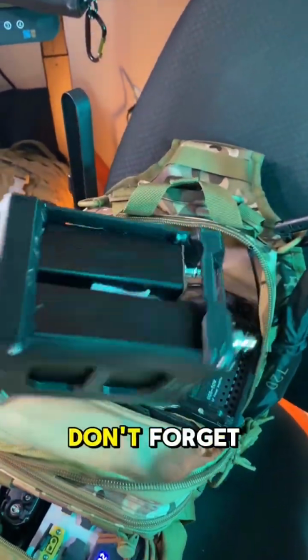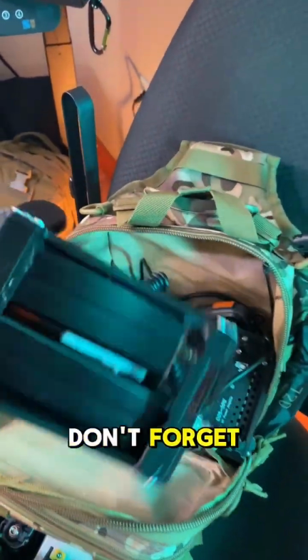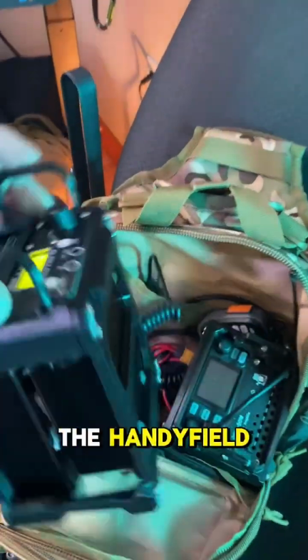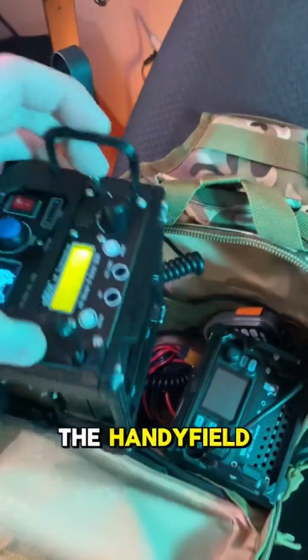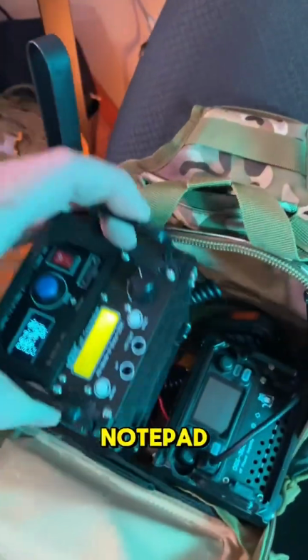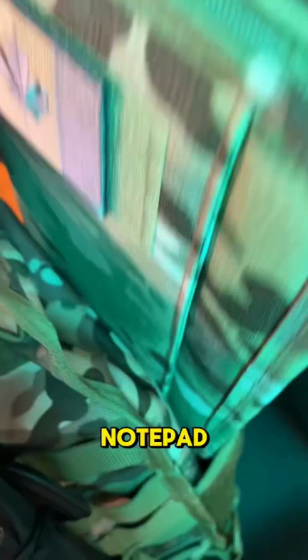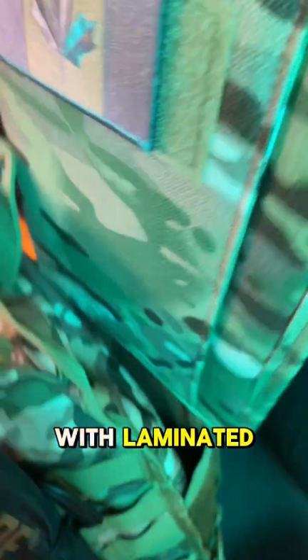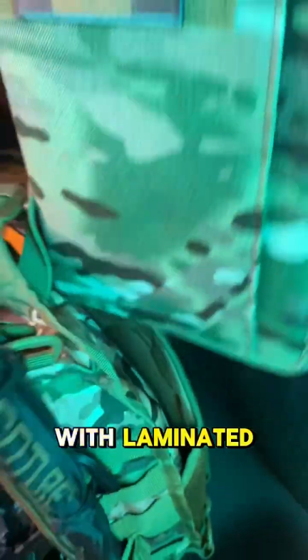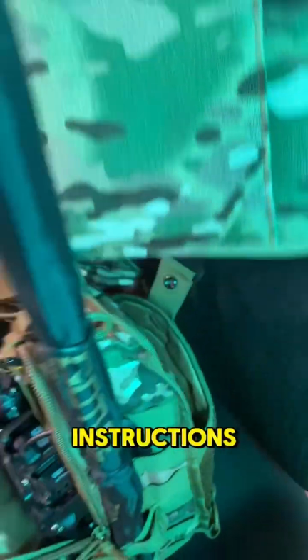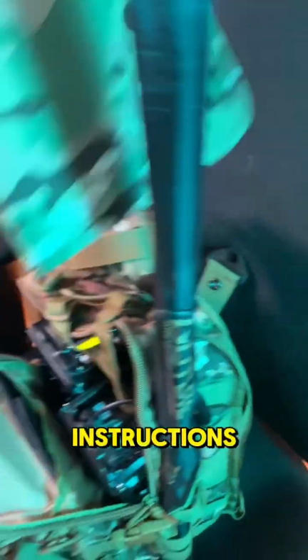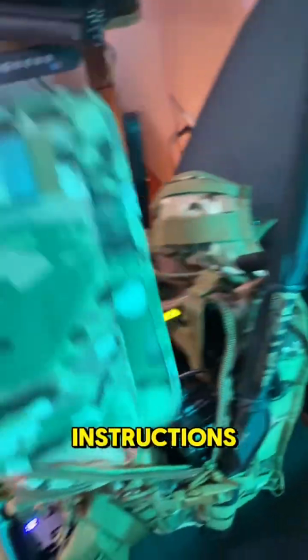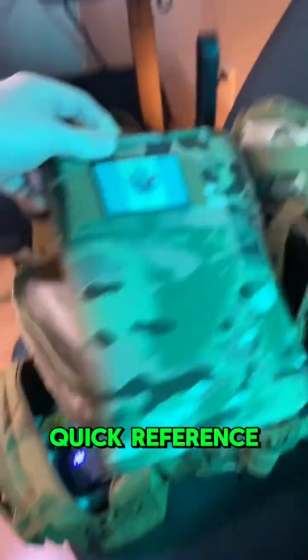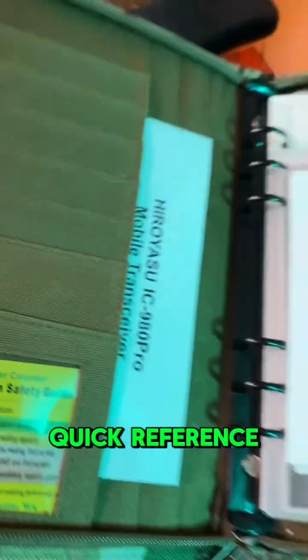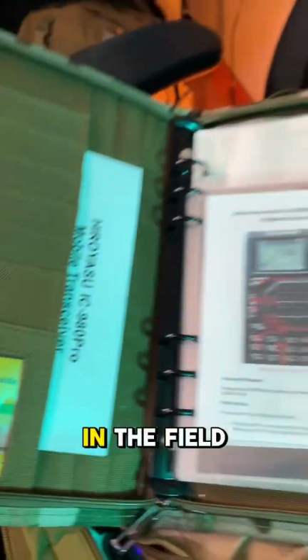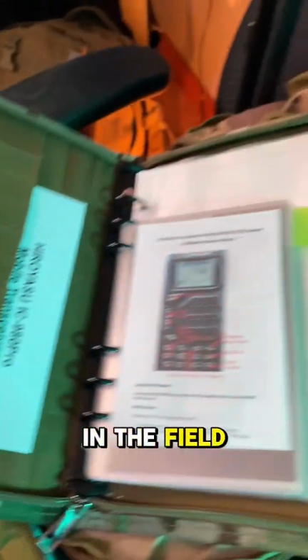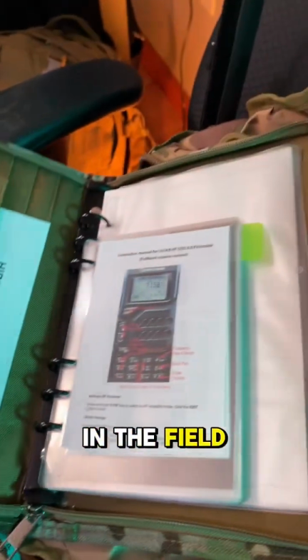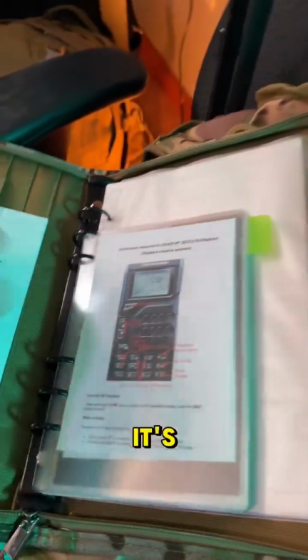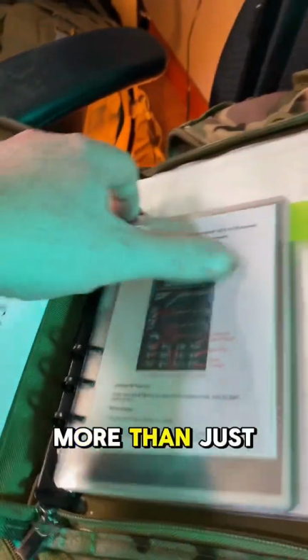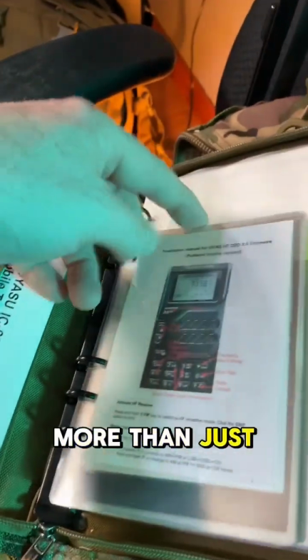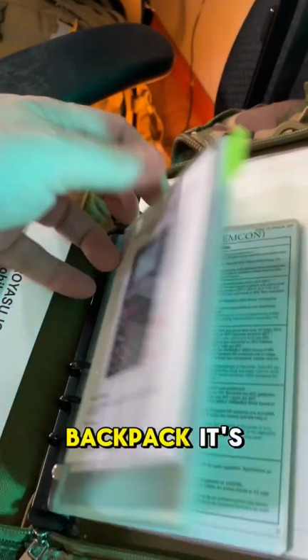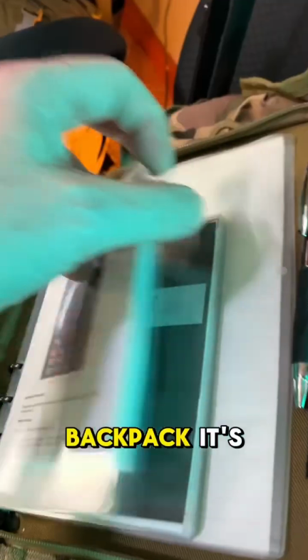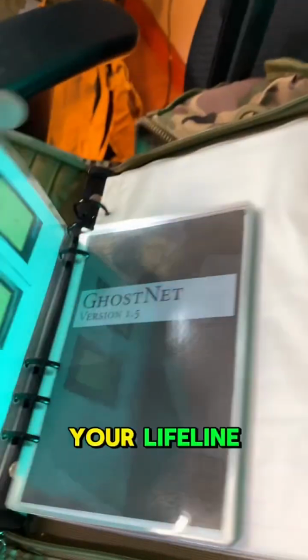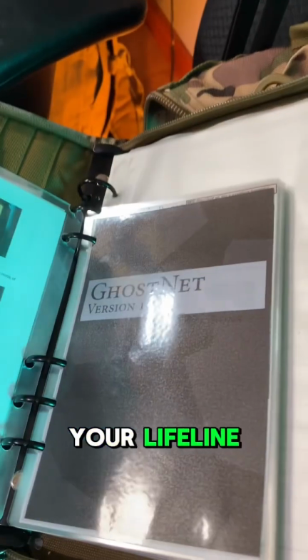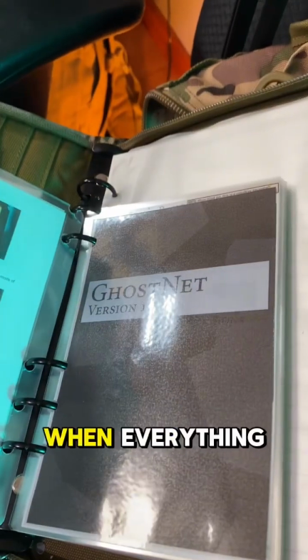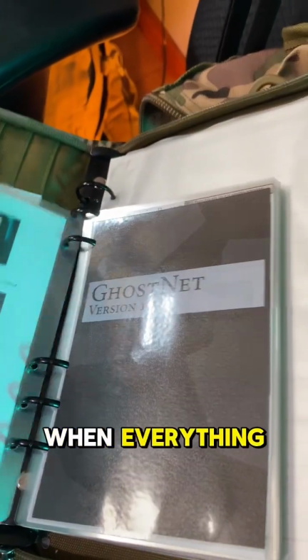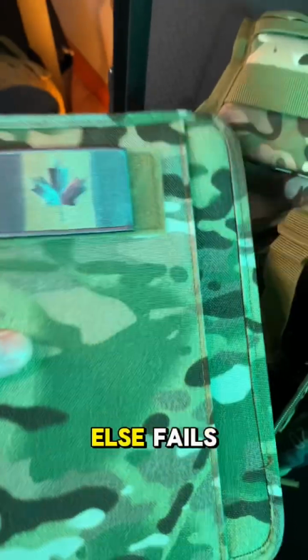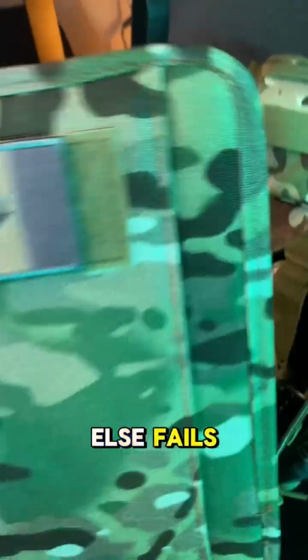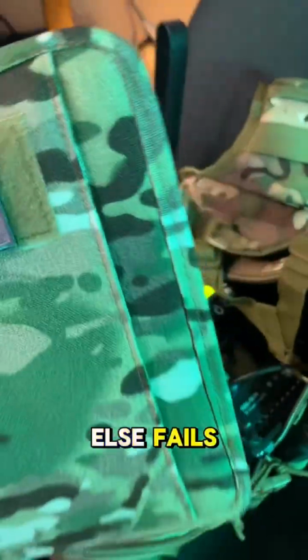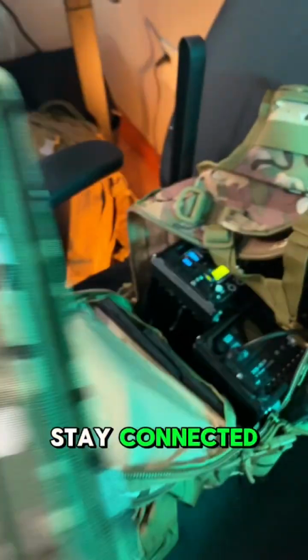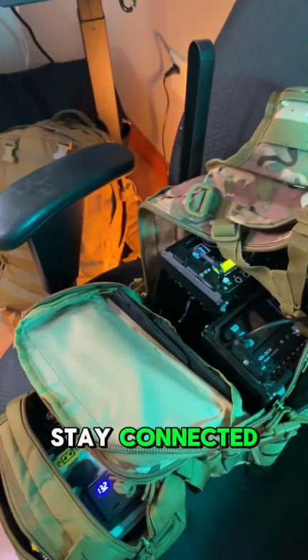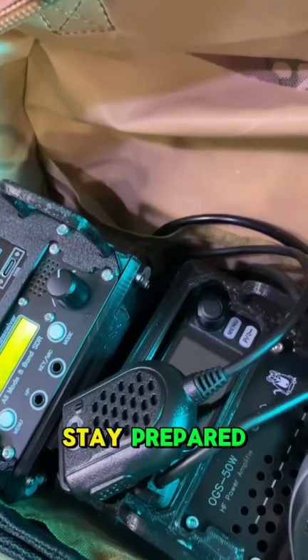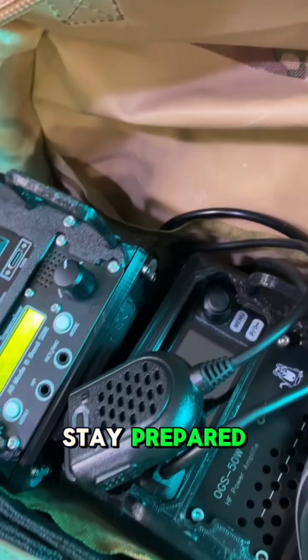Don't forget the handy field notepad with laminated instructions for quick reference and feel. It's more than just a backpack — it's your lifeline when everything else fails. Stay connected, stay prepared.